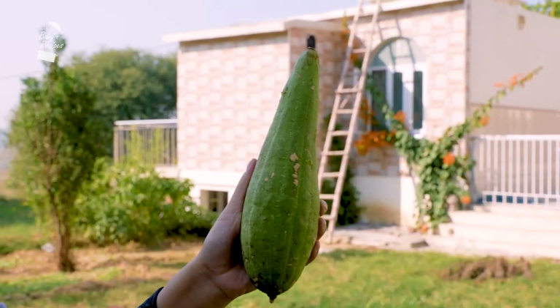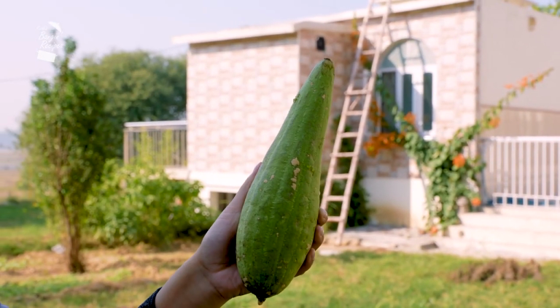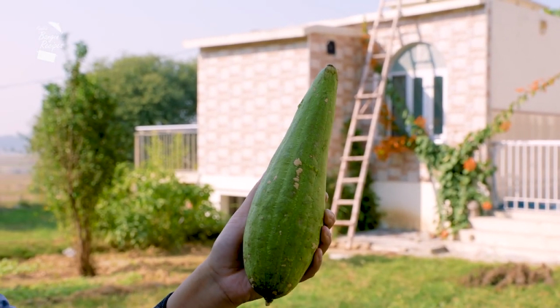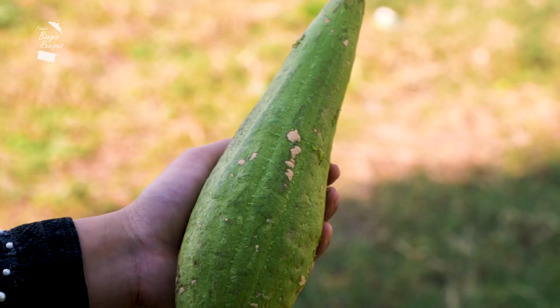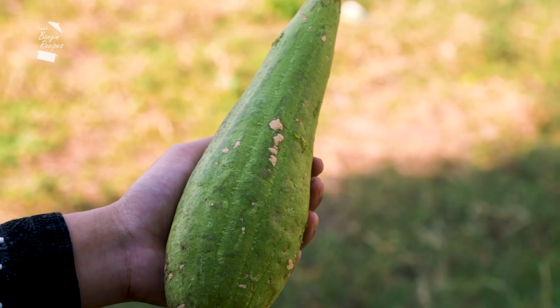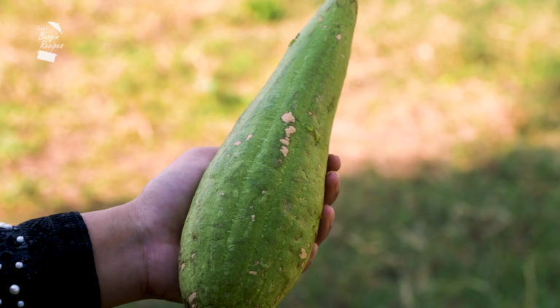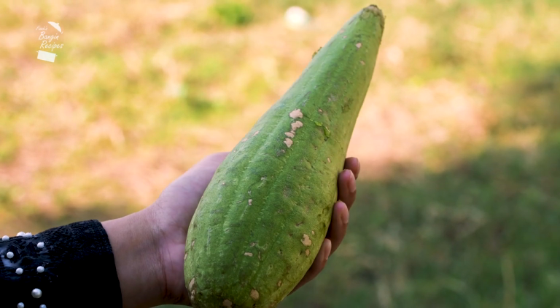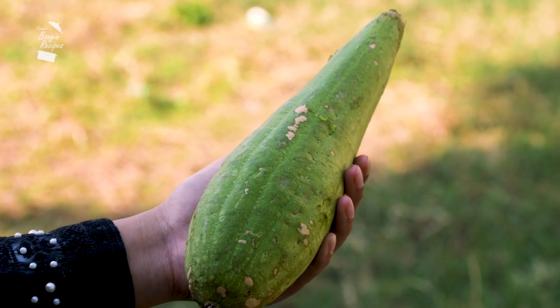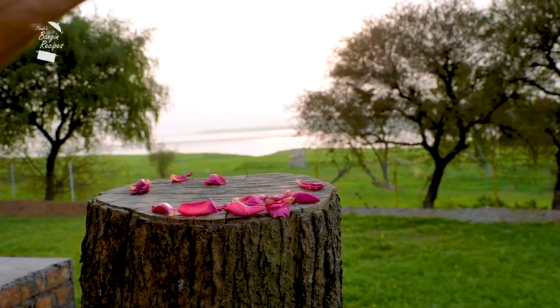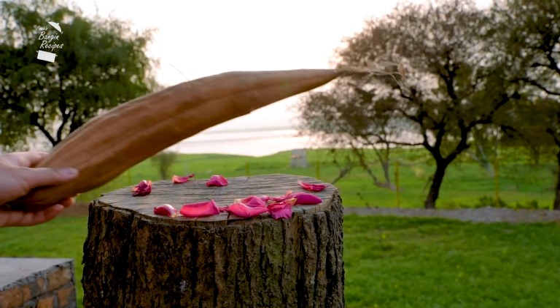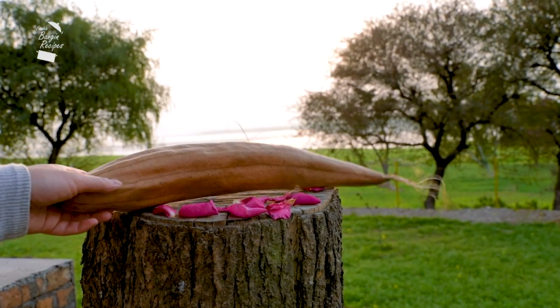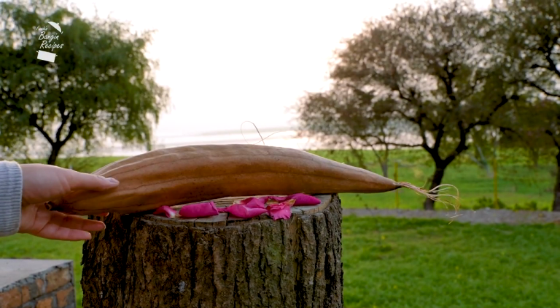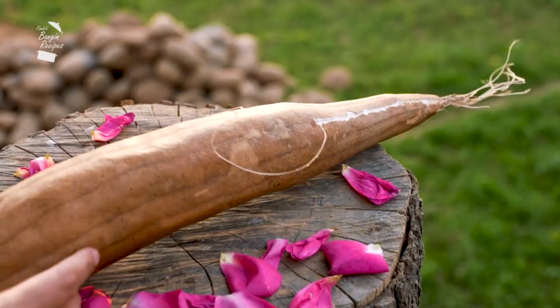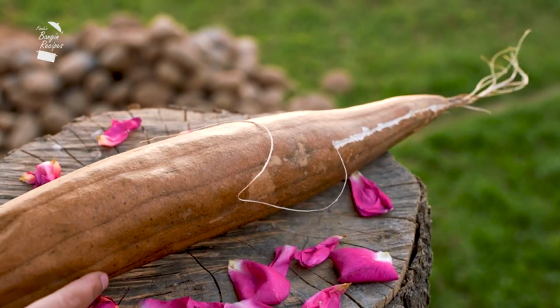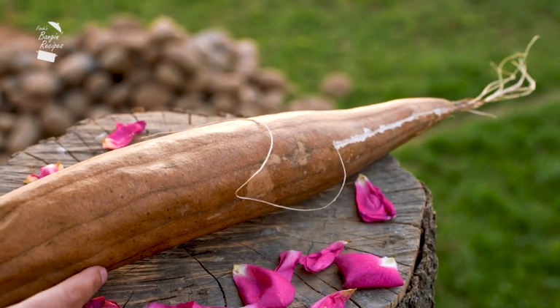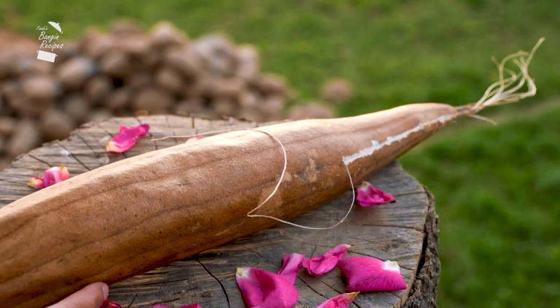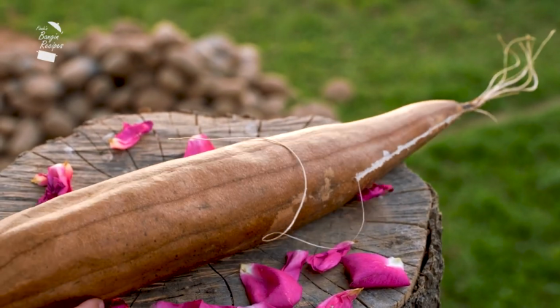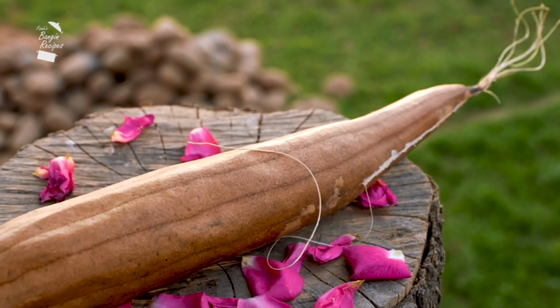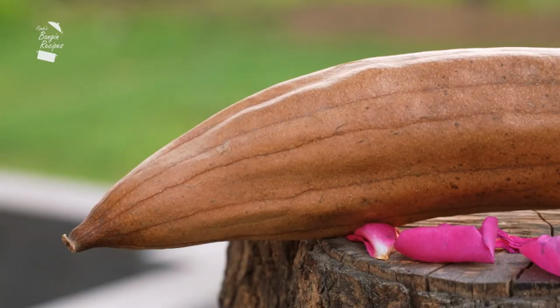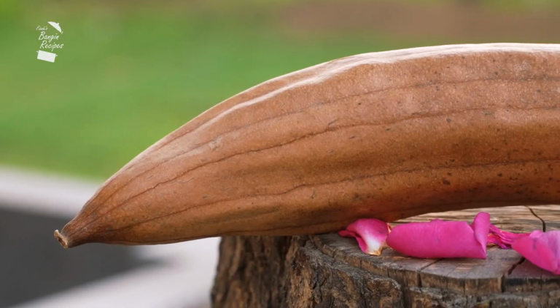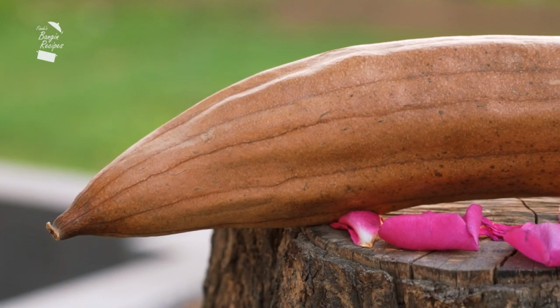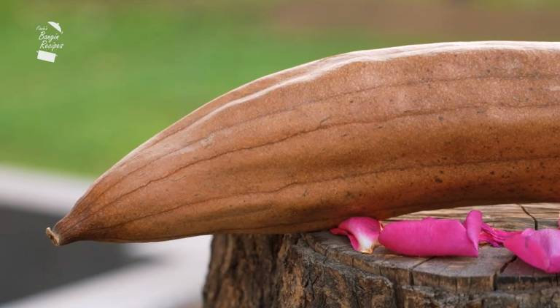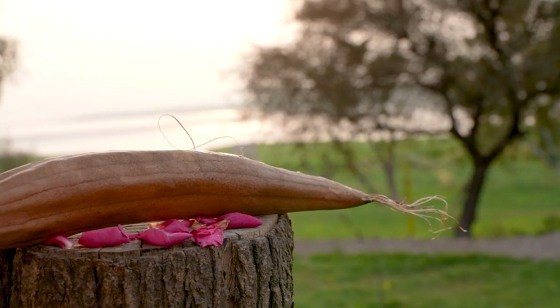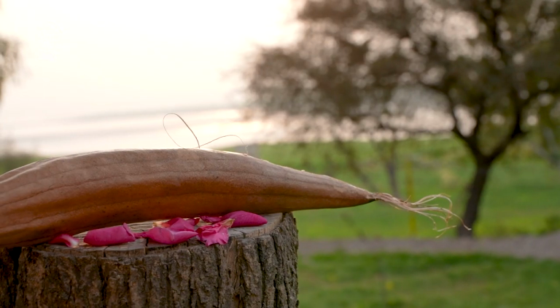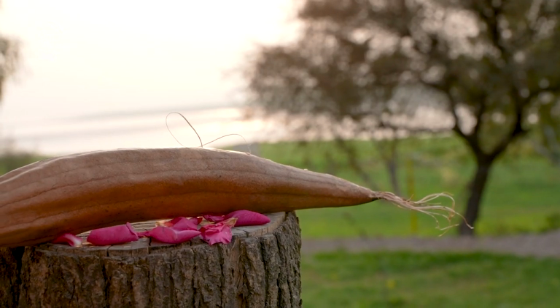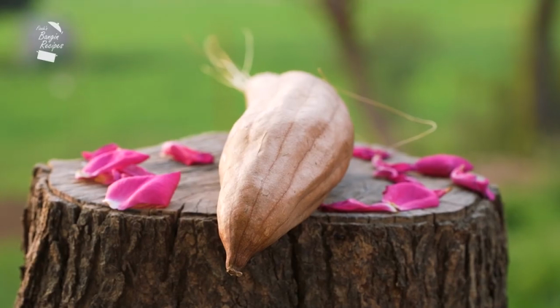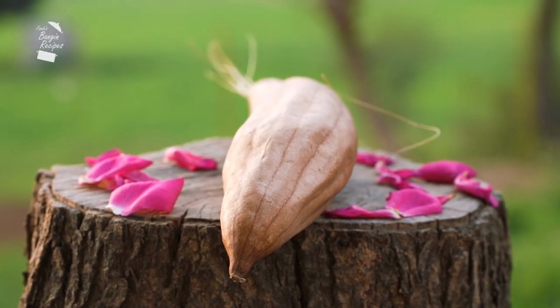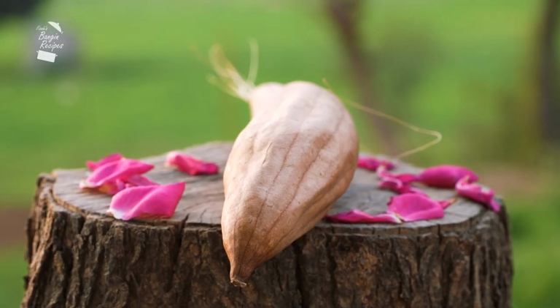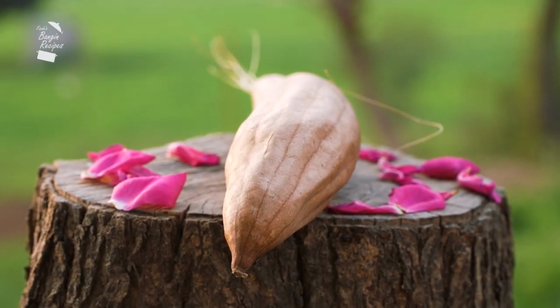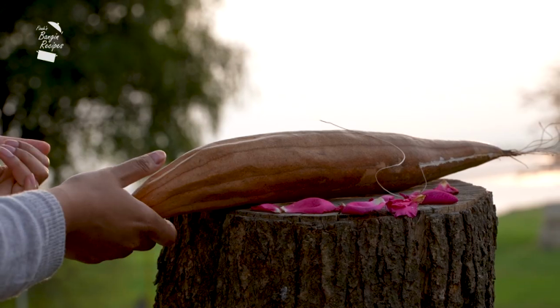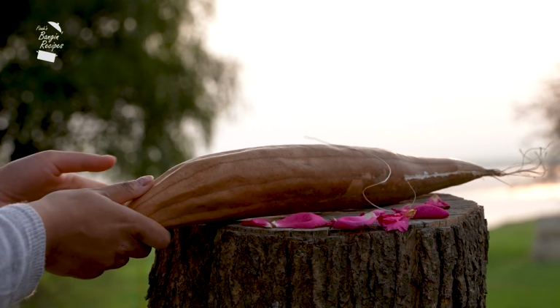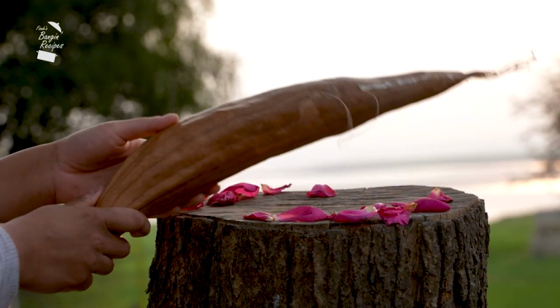Once it matures, it's inedible, but that doesn't mean you need to toss it out. When left to dry, it goes from food to a fibrous exfoliation sponge.